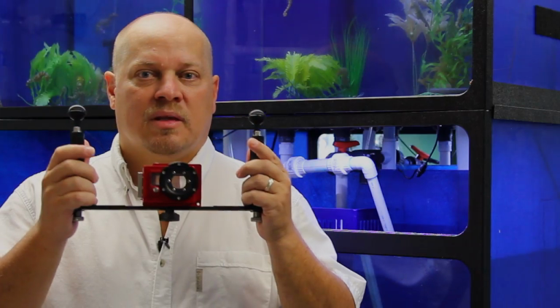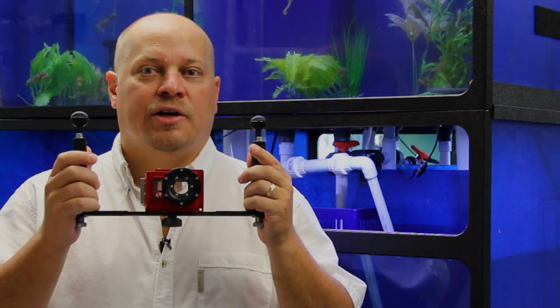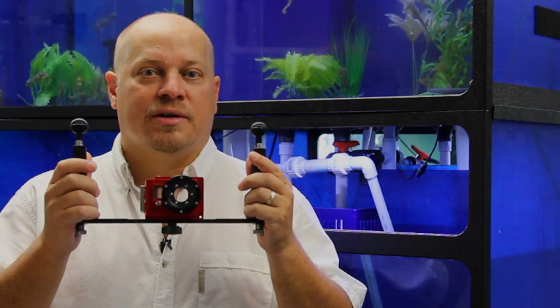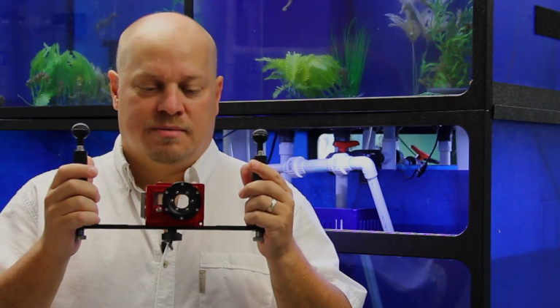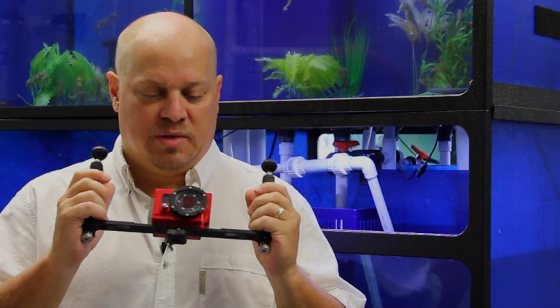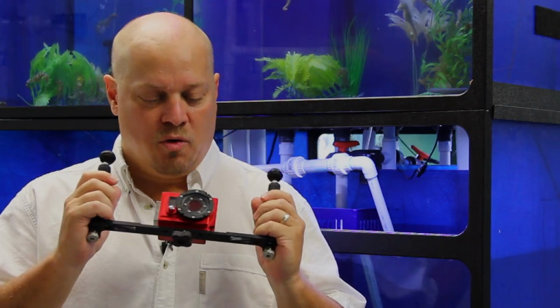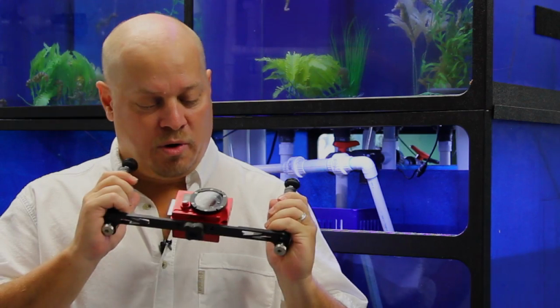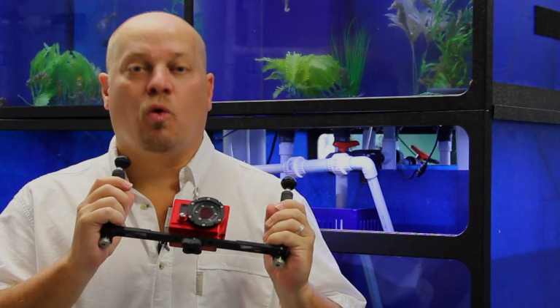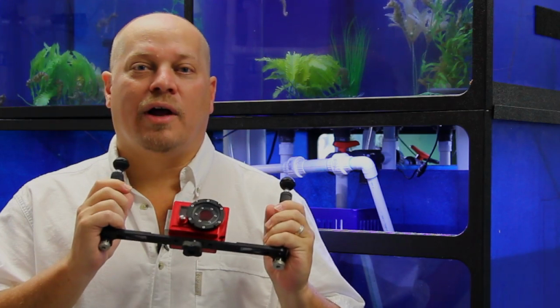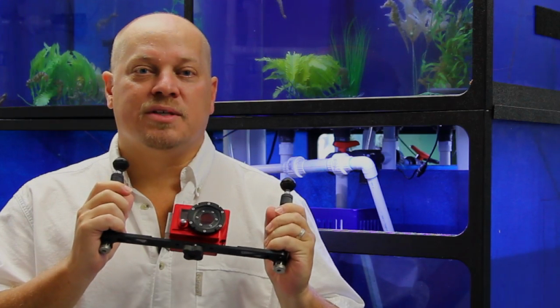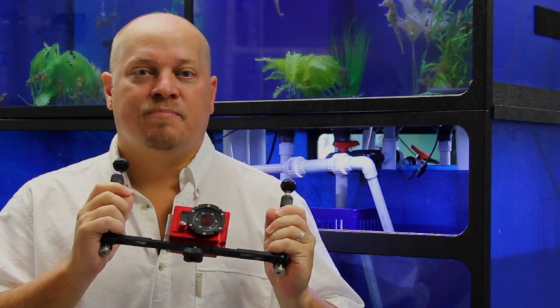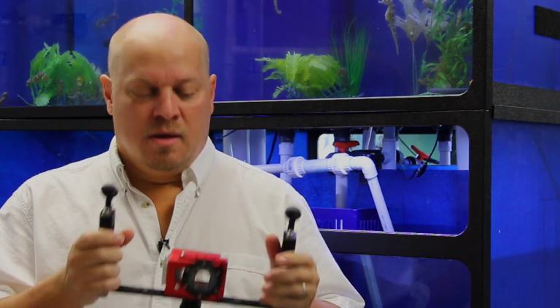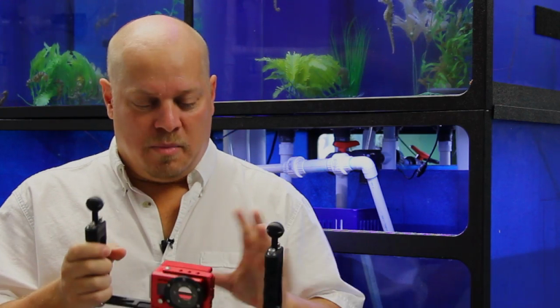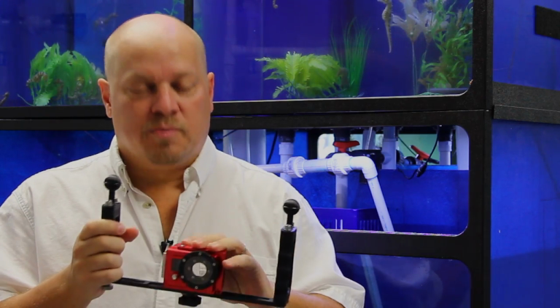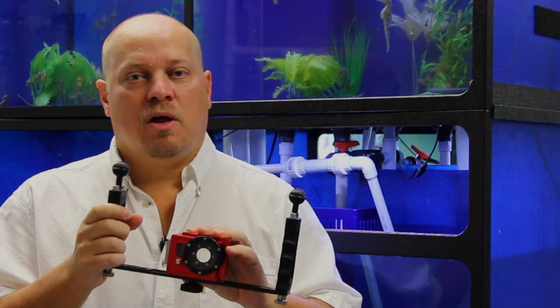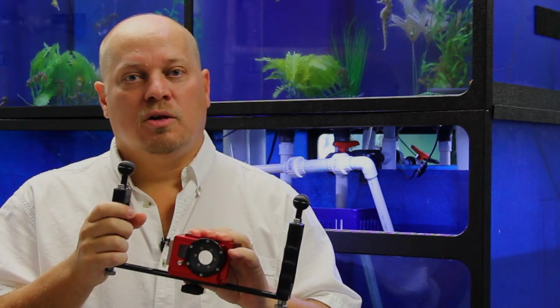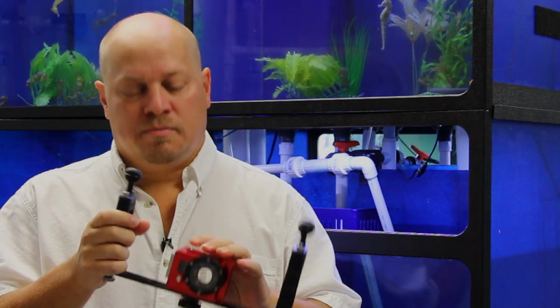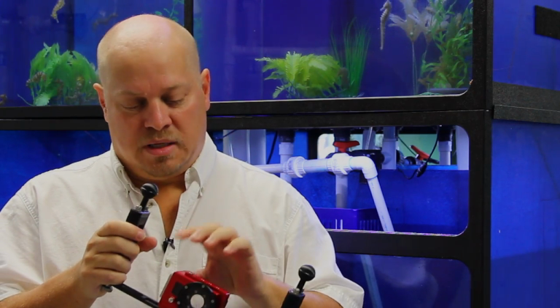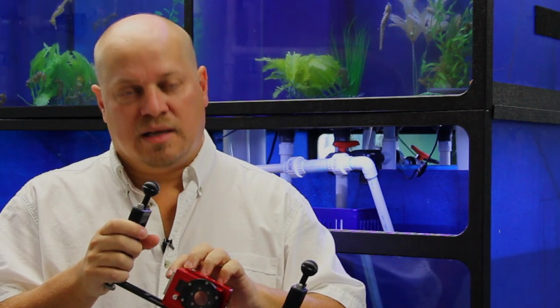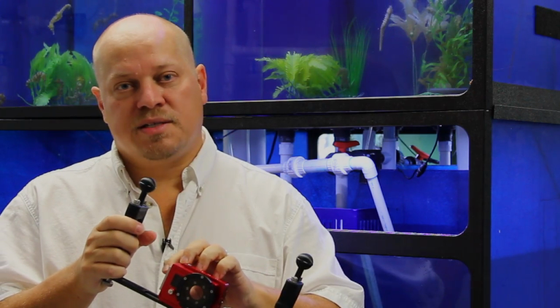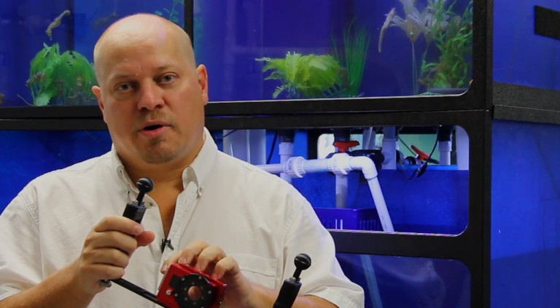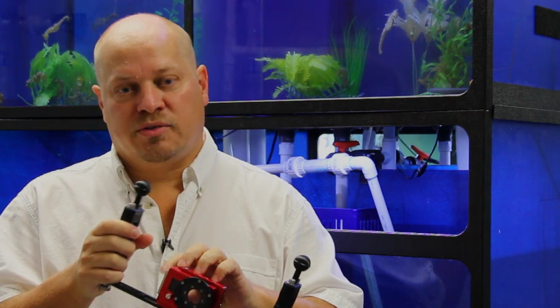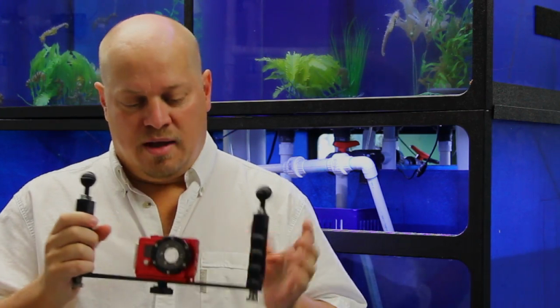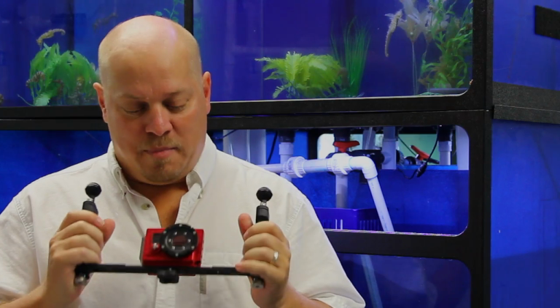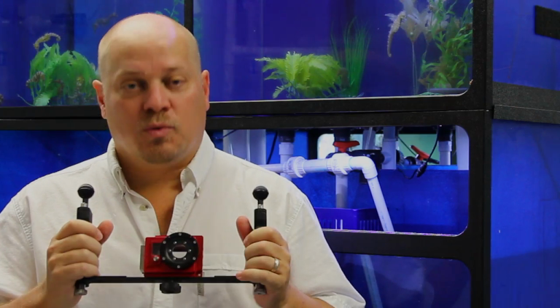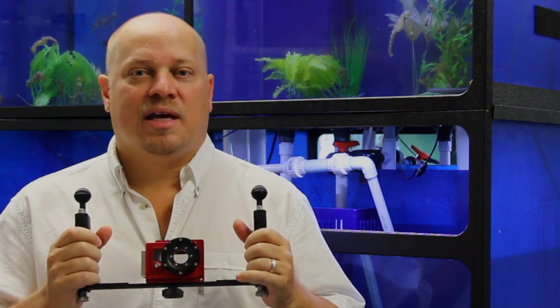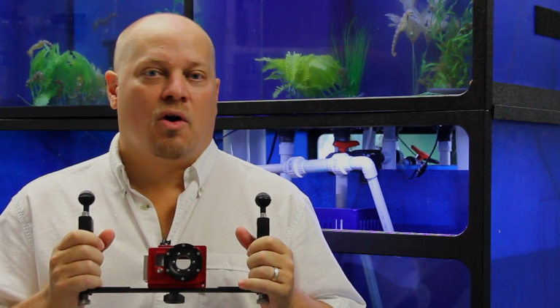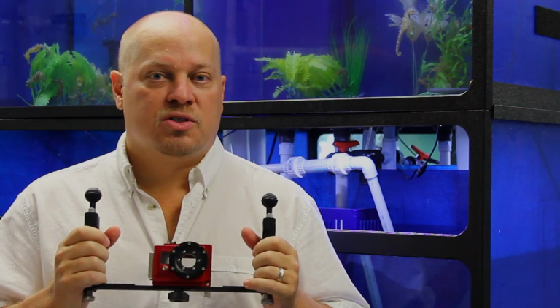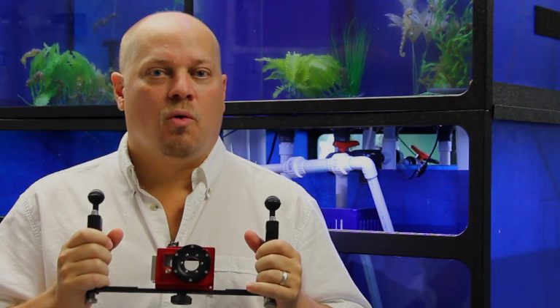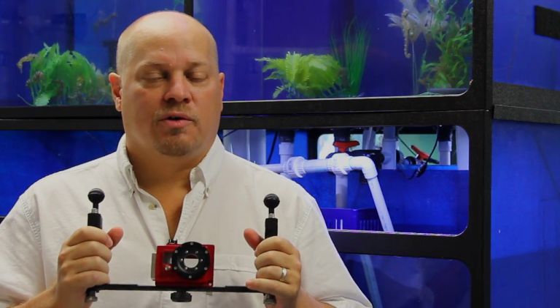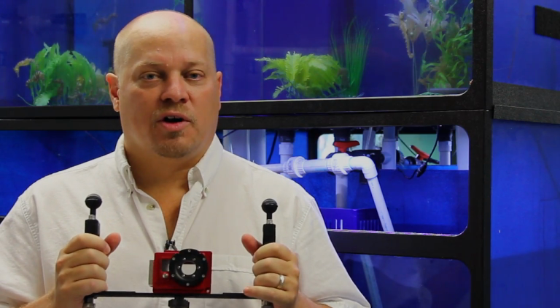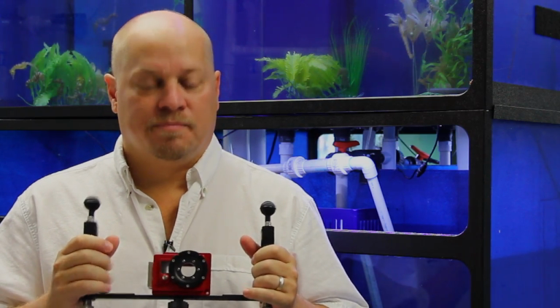And here it is, the Hero Armor Underwater Housing. Made from solid aluminum and stainless steel parts, I've made it to withstand the harsh saltwater environment.